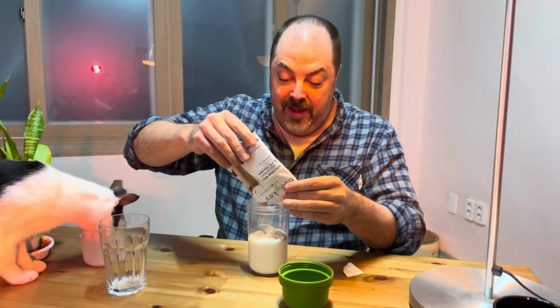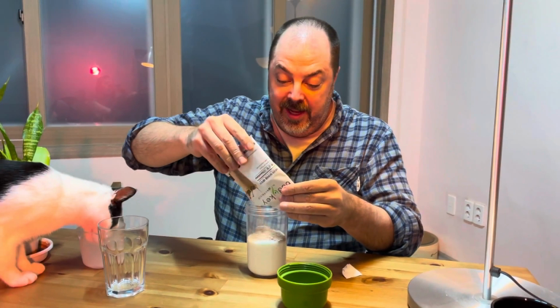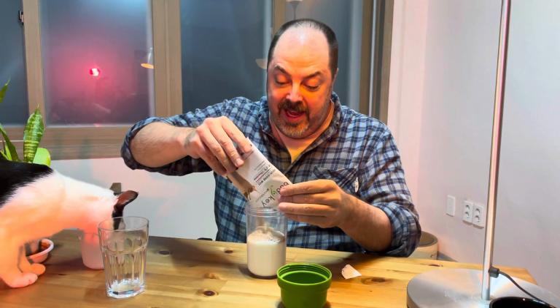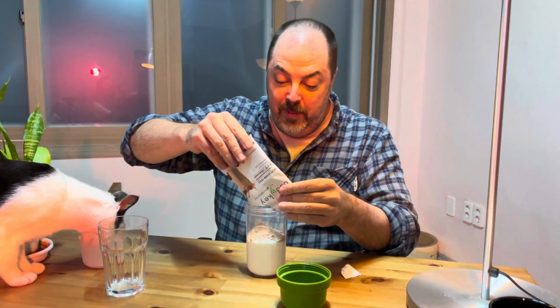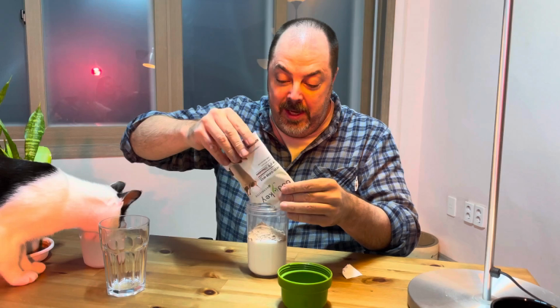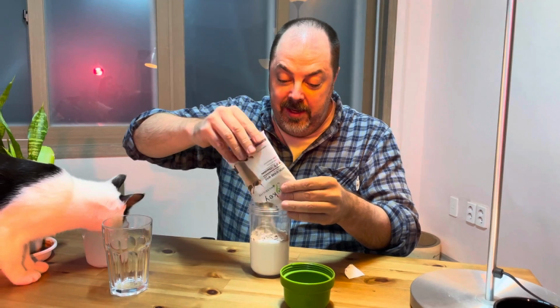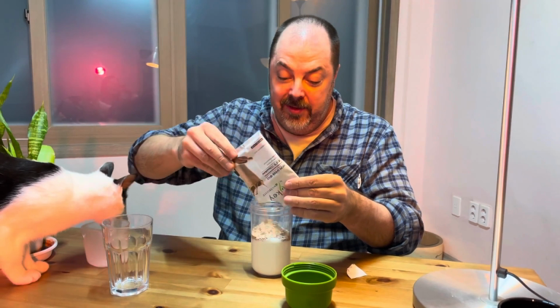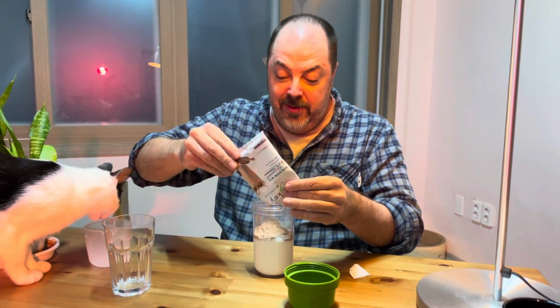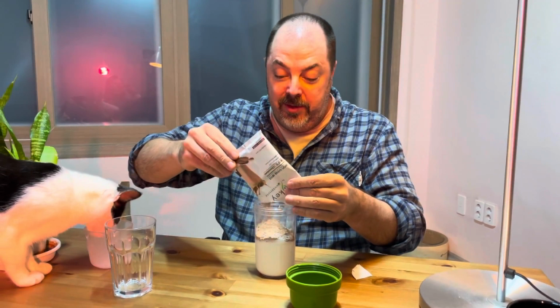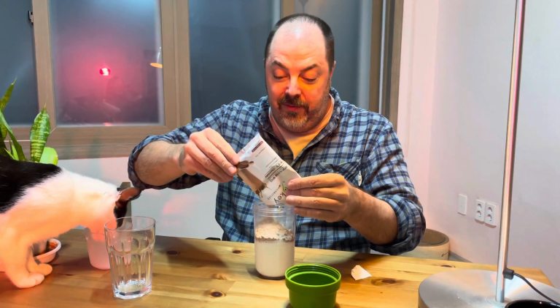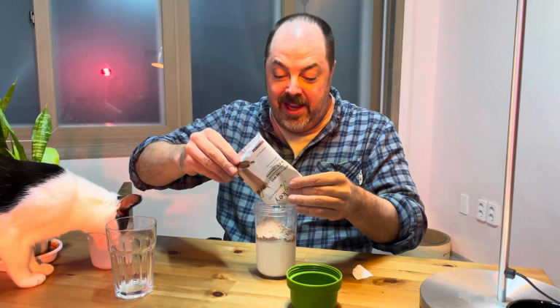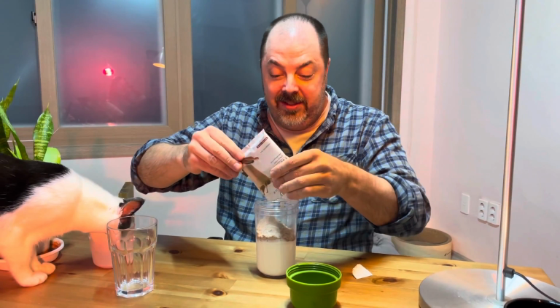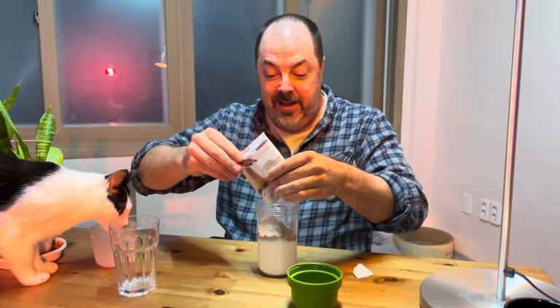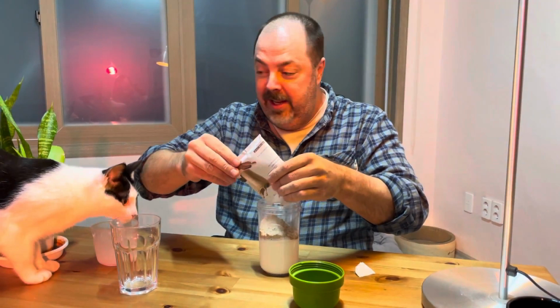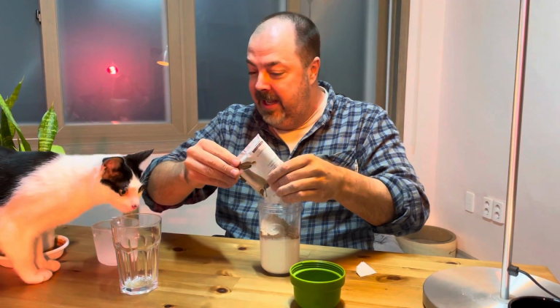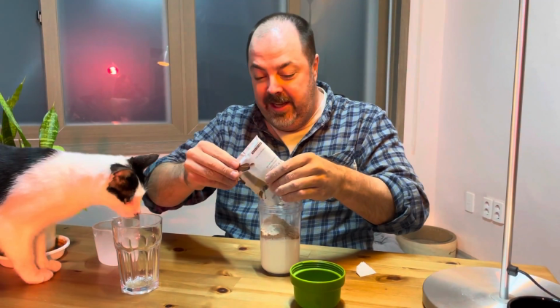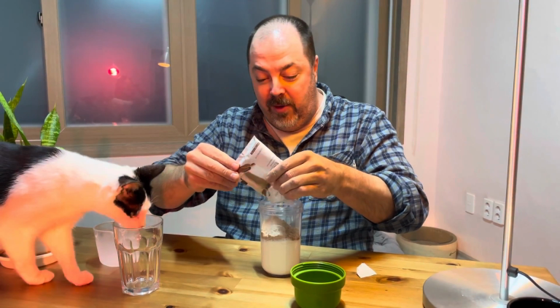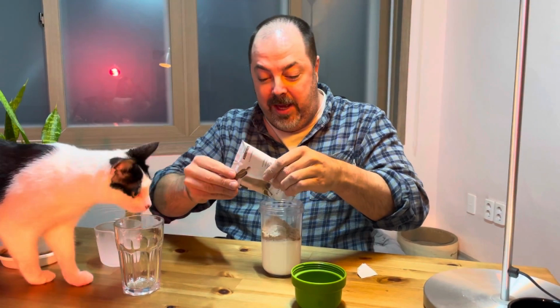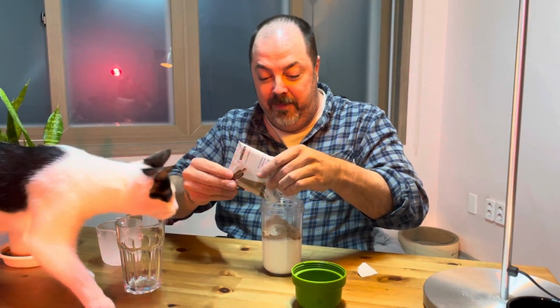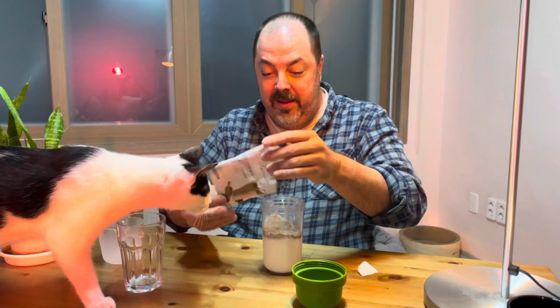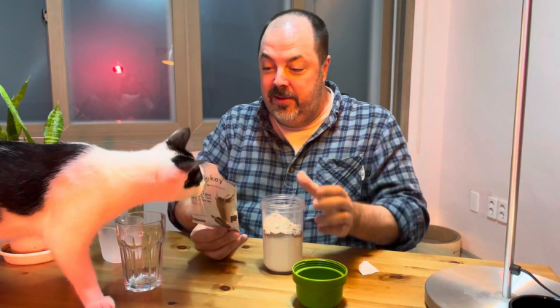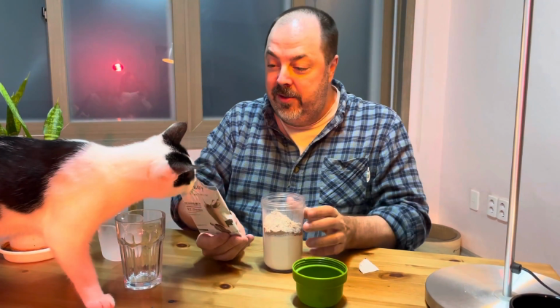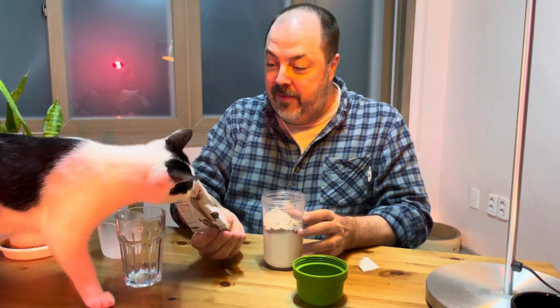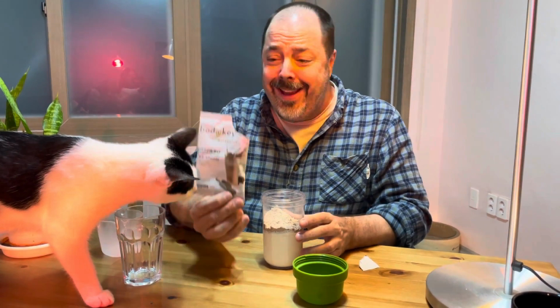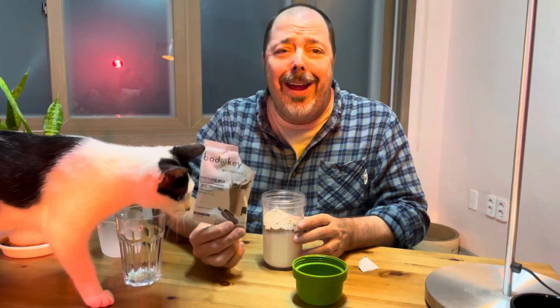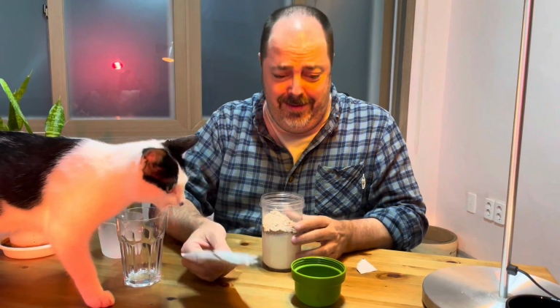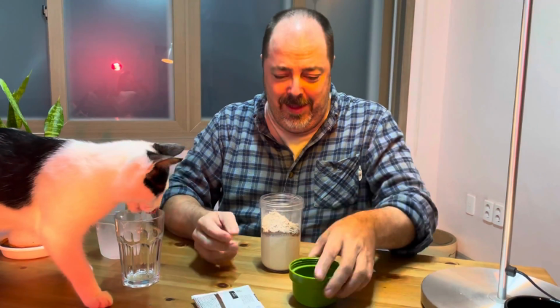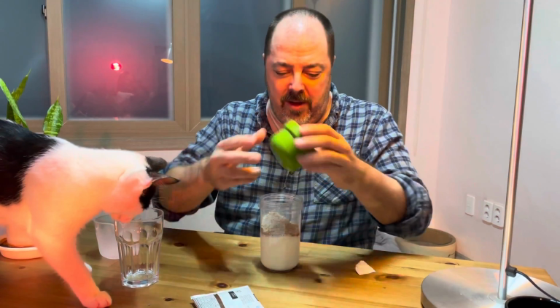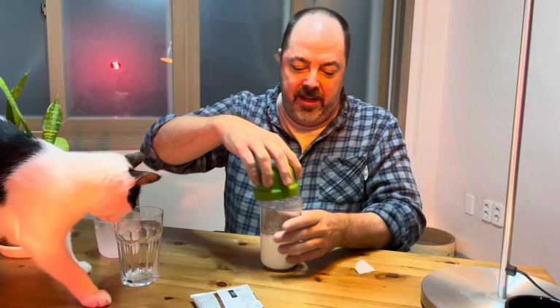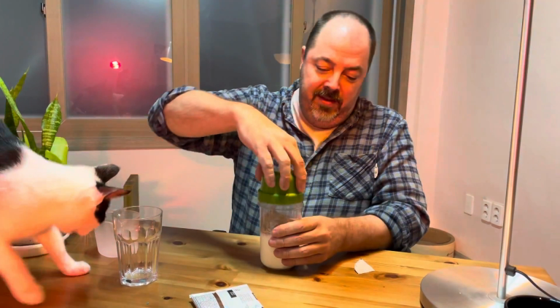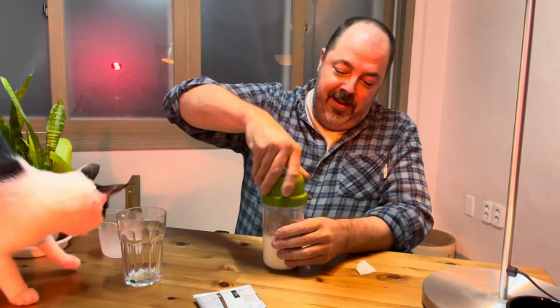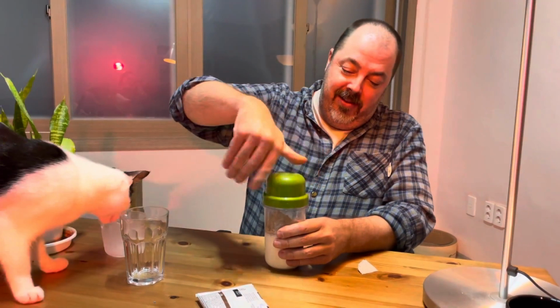I've got a cat helping me, so you know it's good if the cat likes it. Isn't that right, Bob? This is good stuff — even the cat likes it. That's how good it is.